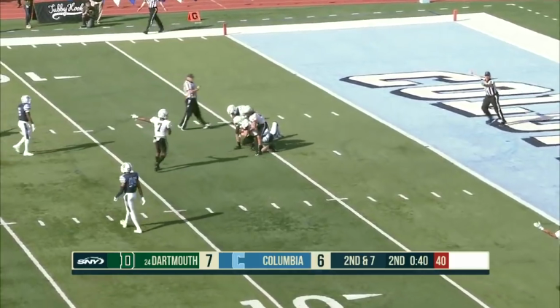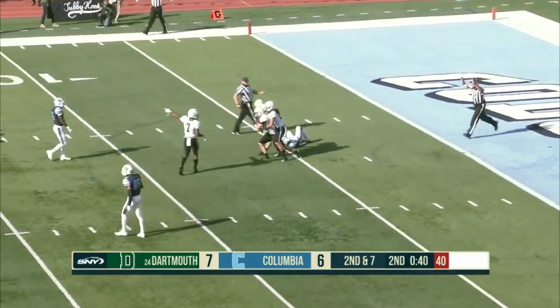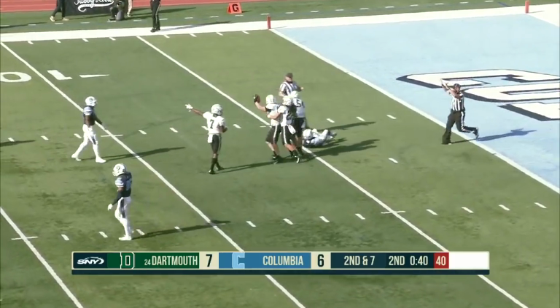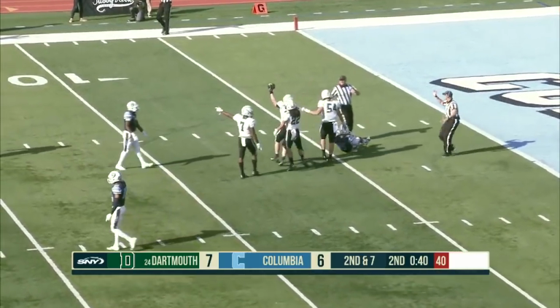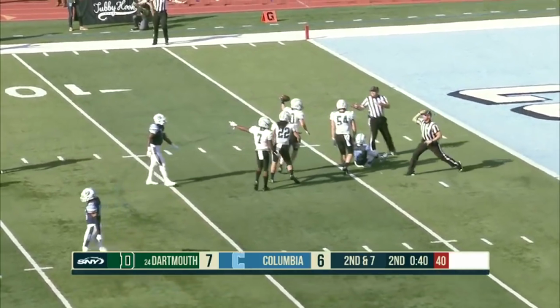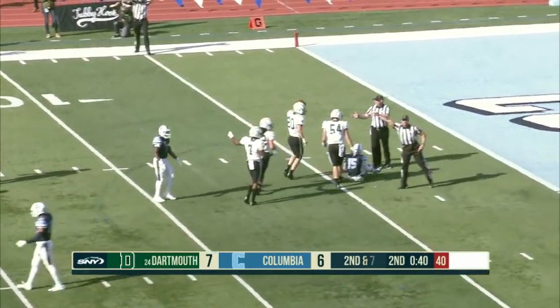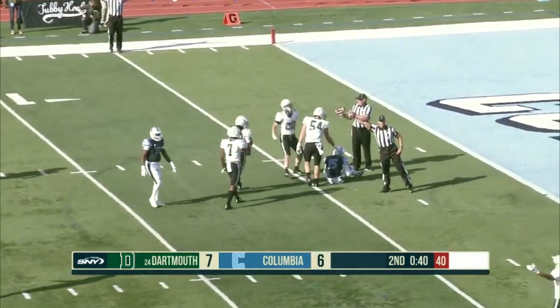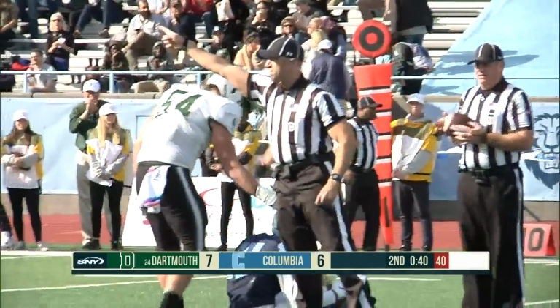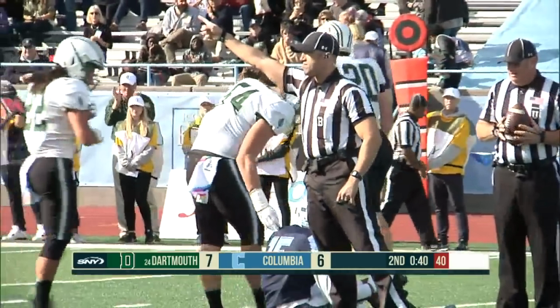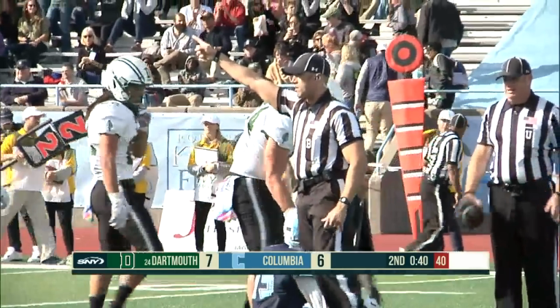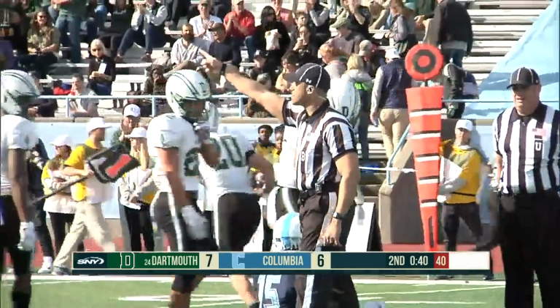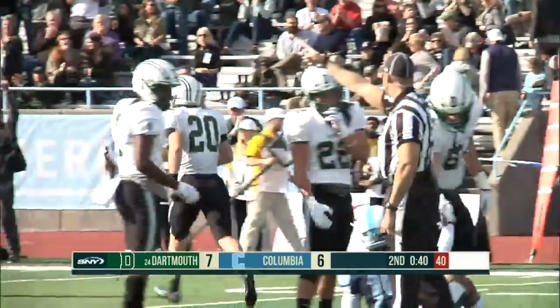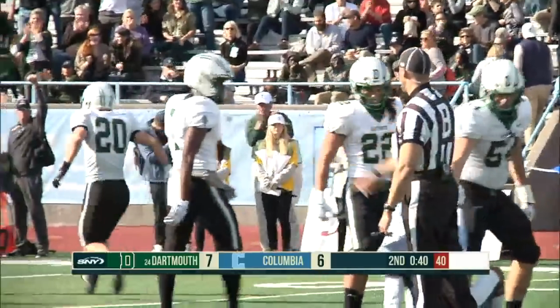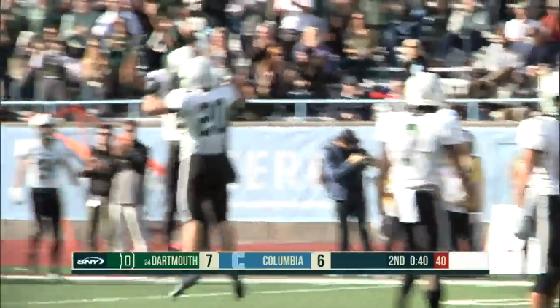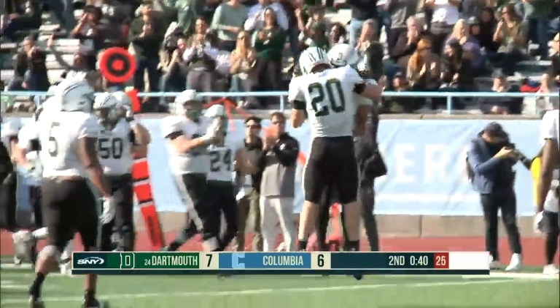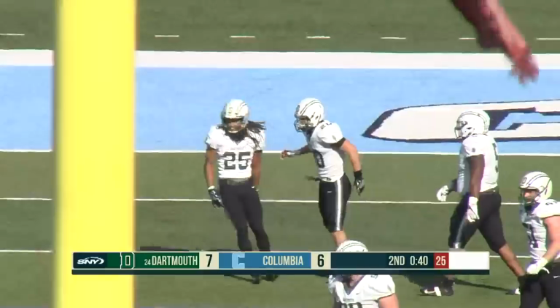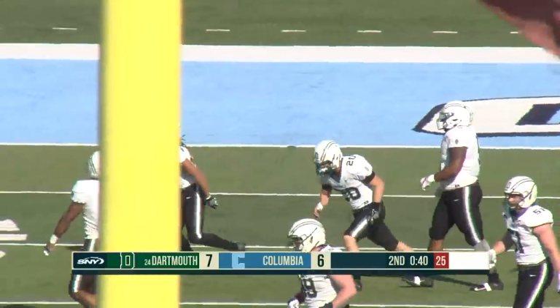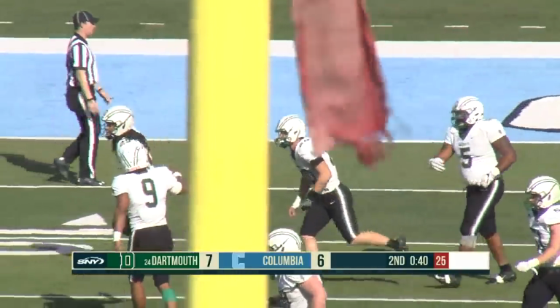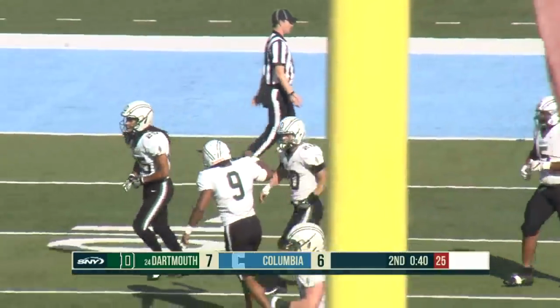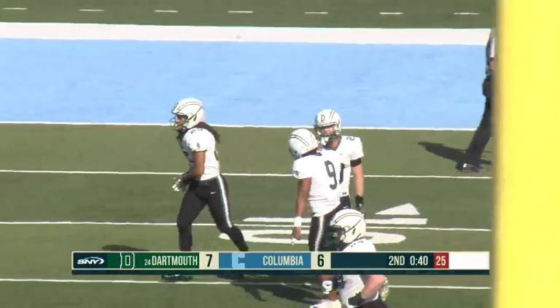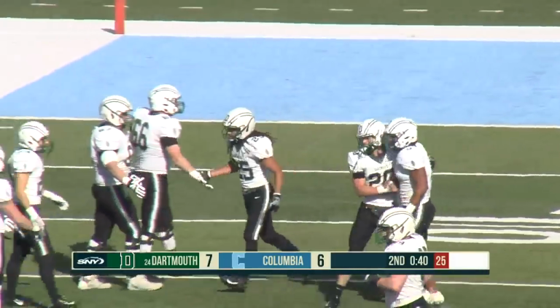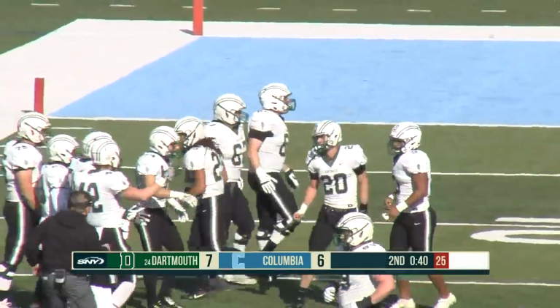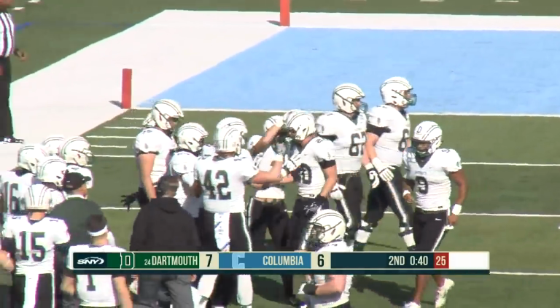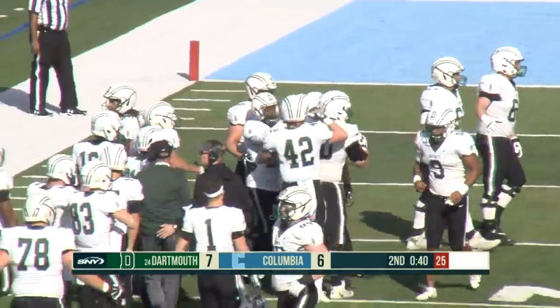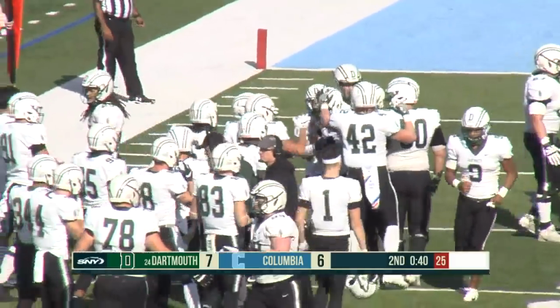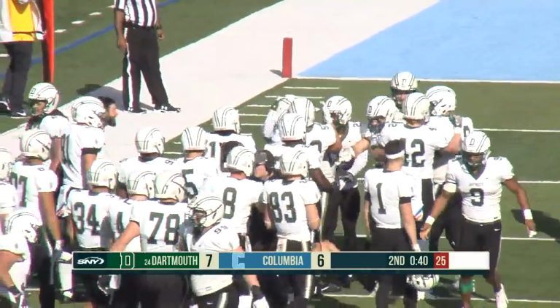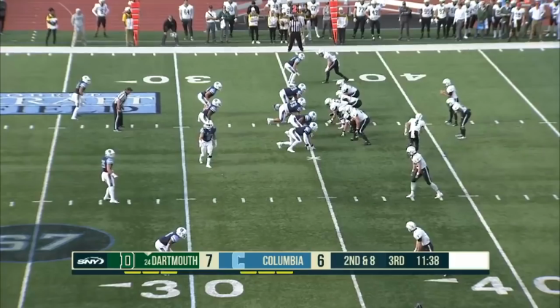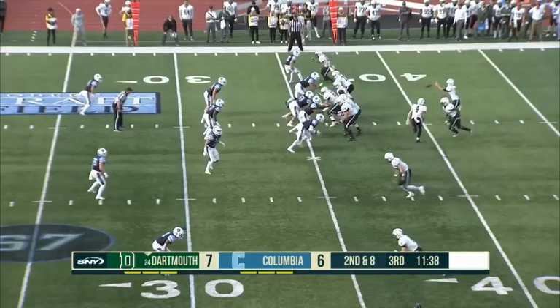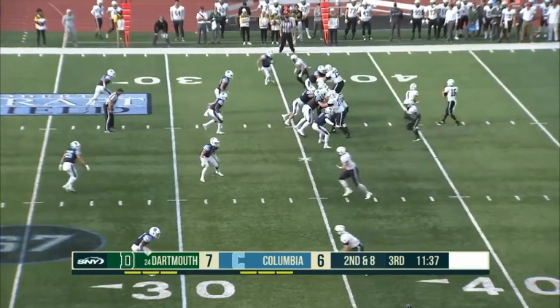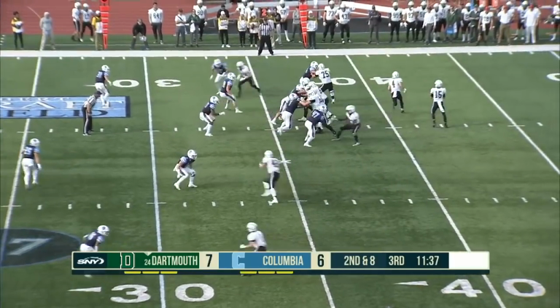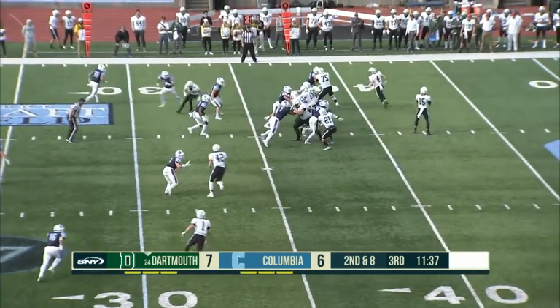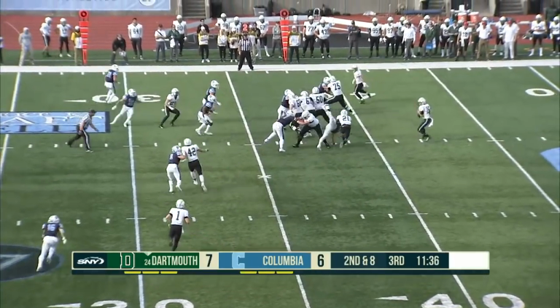It is intercepted by the Big Green as Dartmouth comes up big in the red zone. Ryan Rogge, the free safety, with his first career interception. Teen yards — they've had three for double digits.